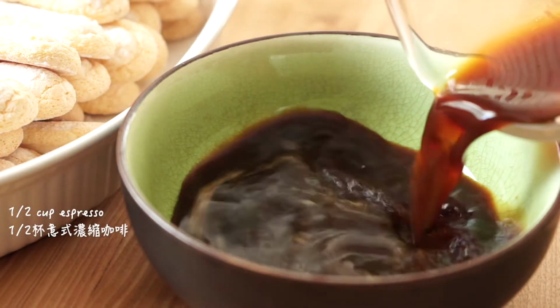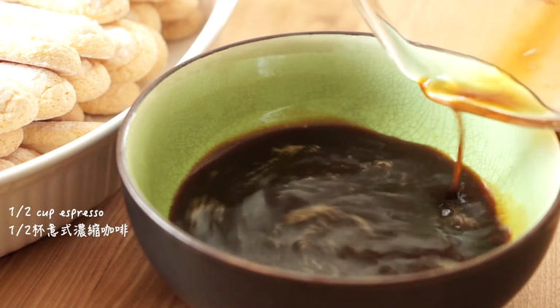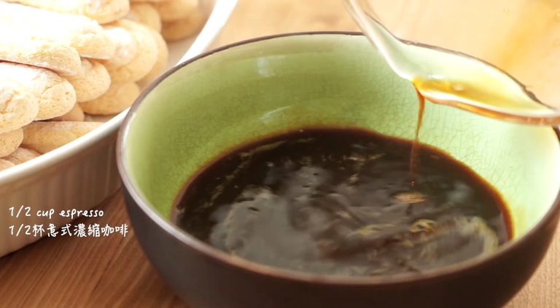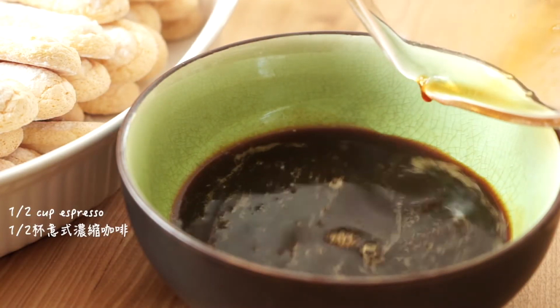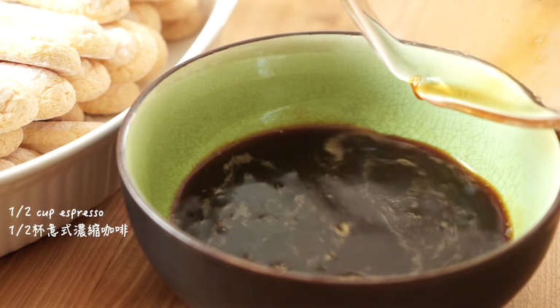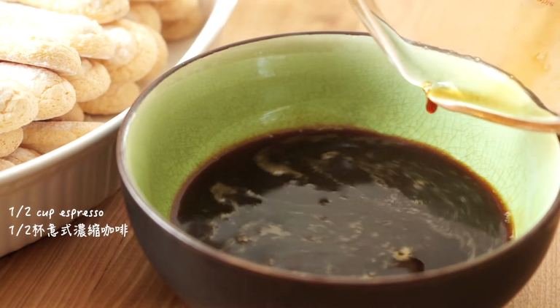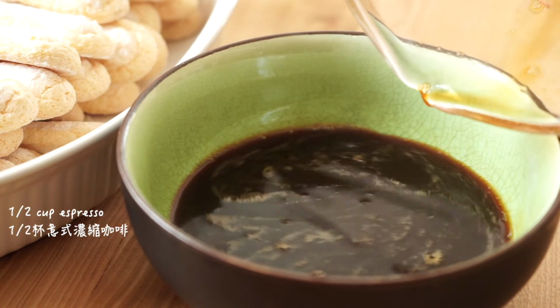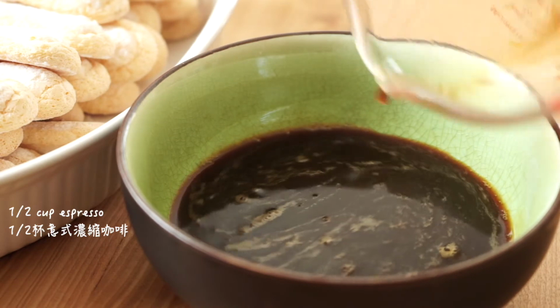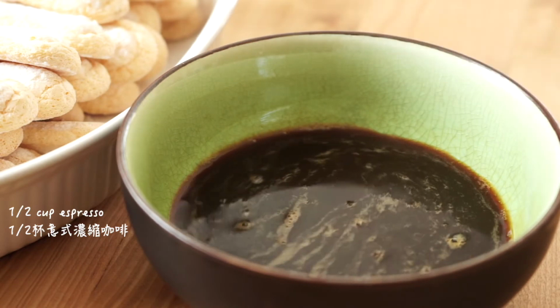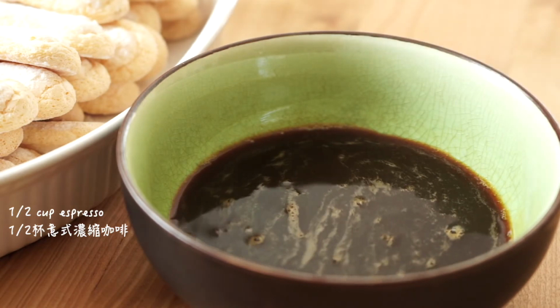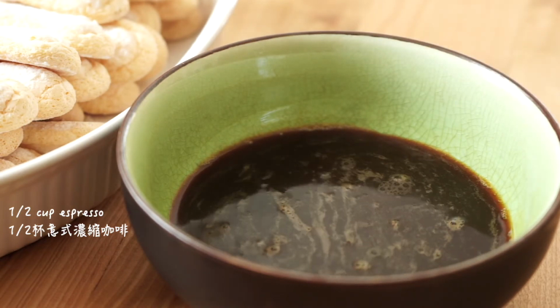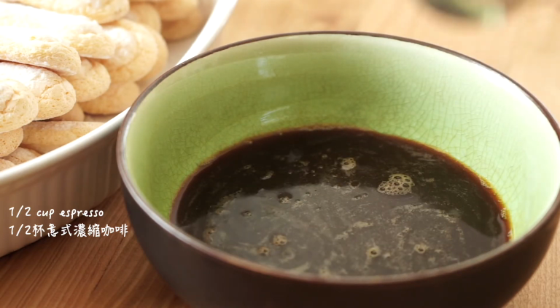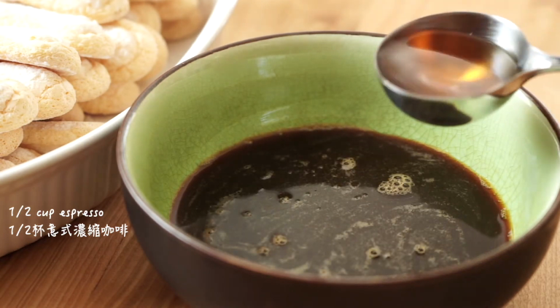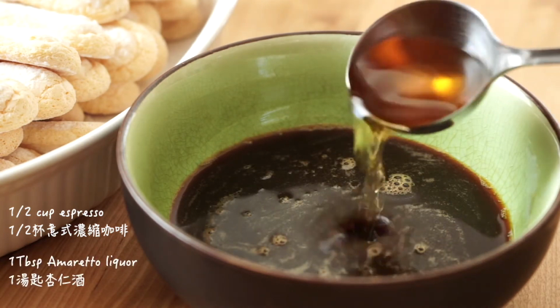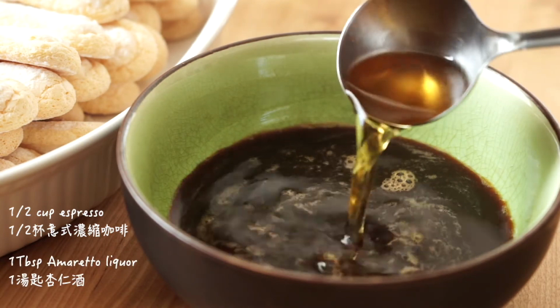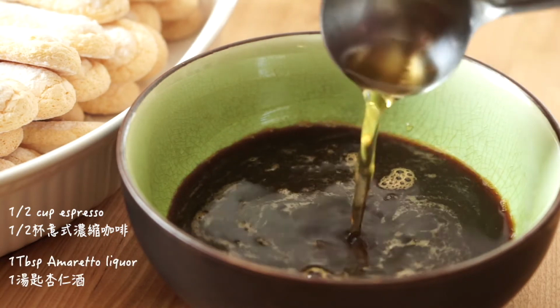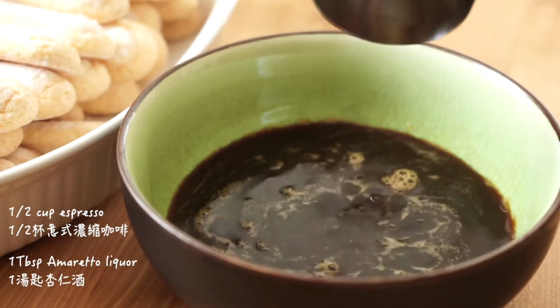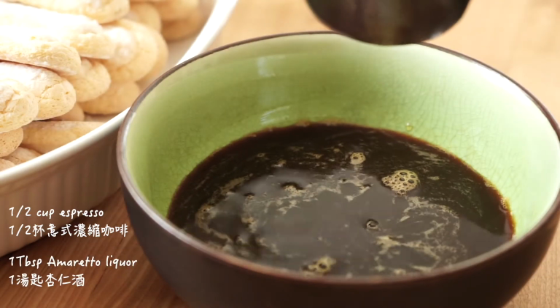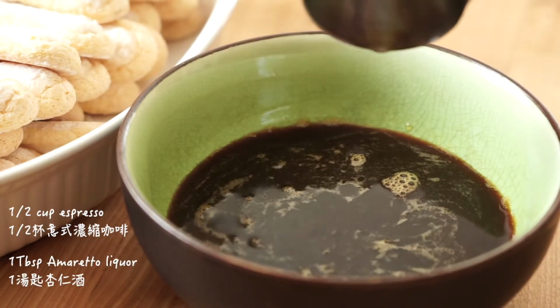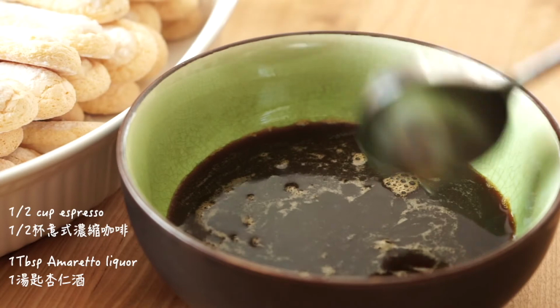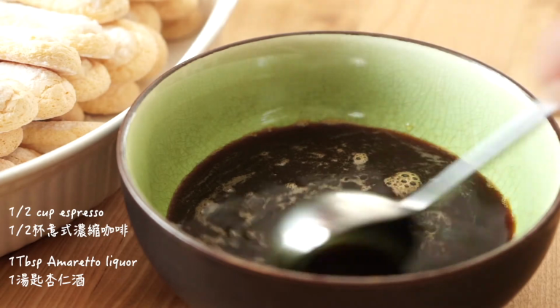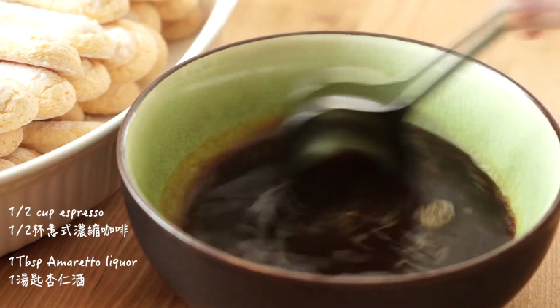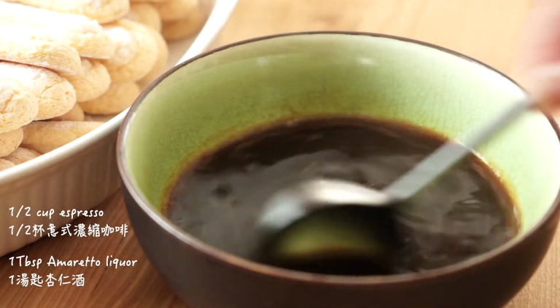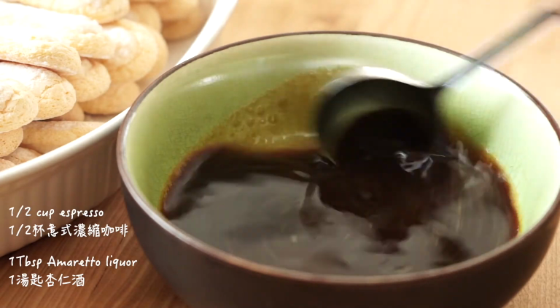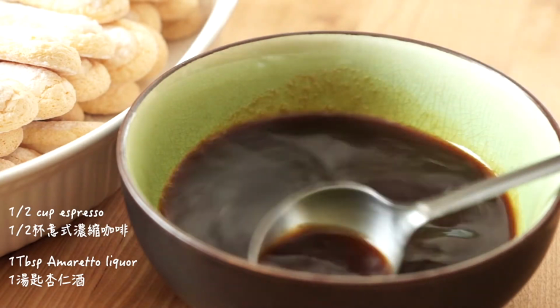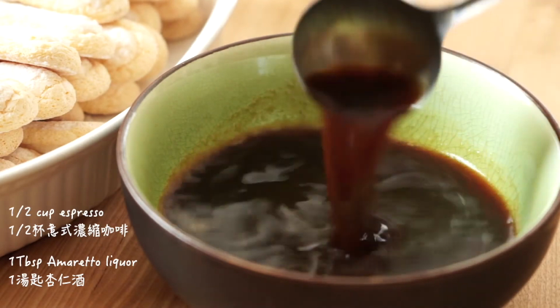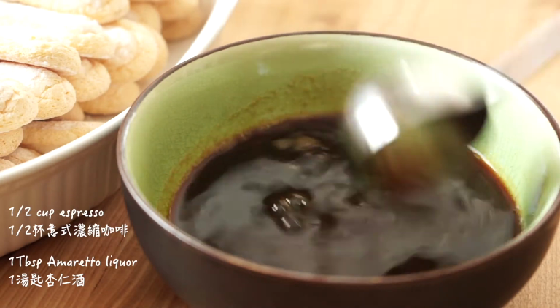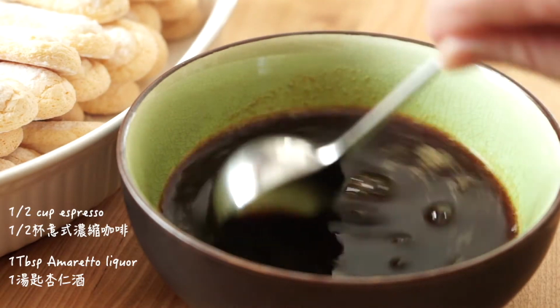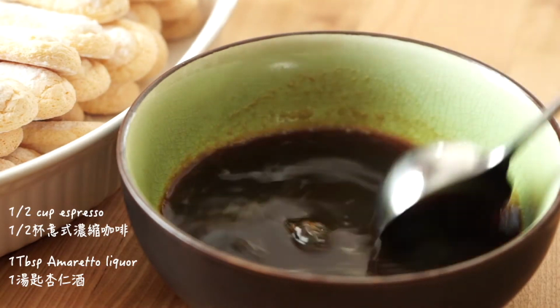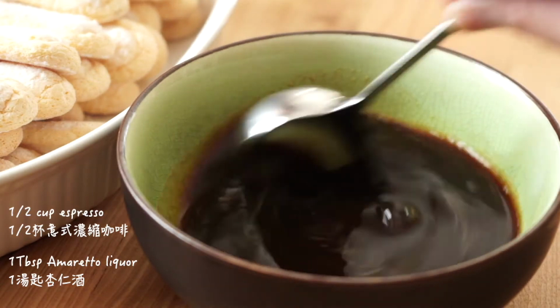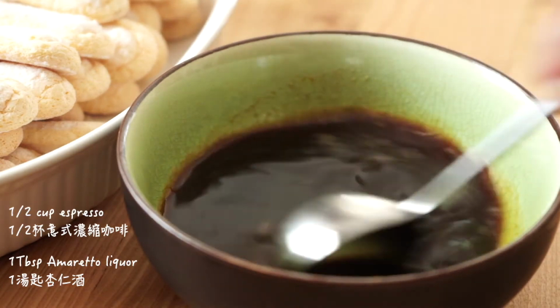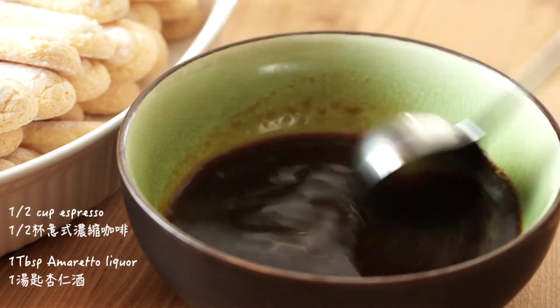Next, mix half cup of espresso and 1 tablespoon amaretto liqueur, which is an almond flavored Italian liqueur. It brings extra nuttiness and fruitiness to the espresso.